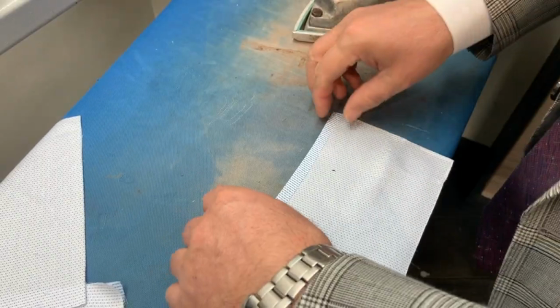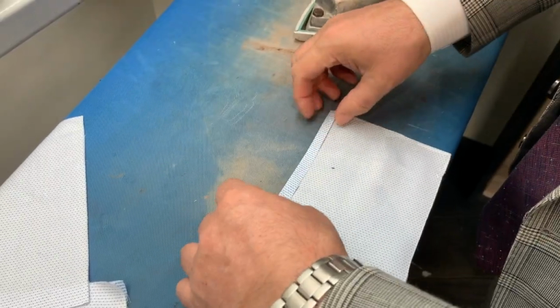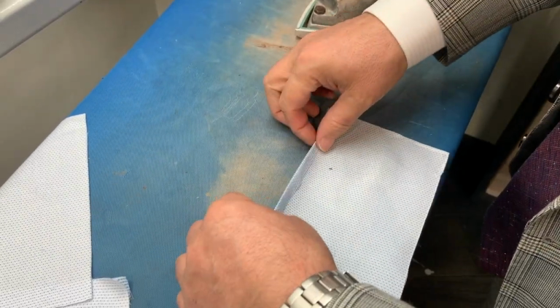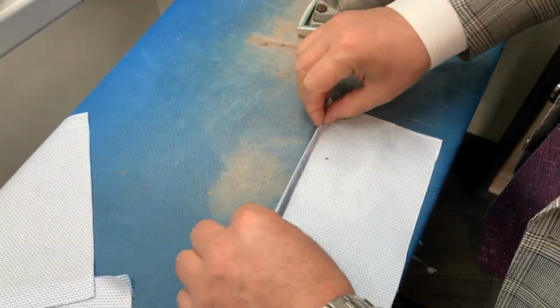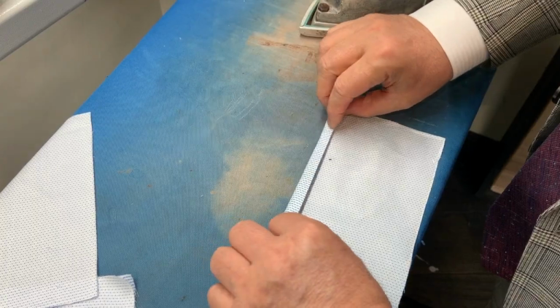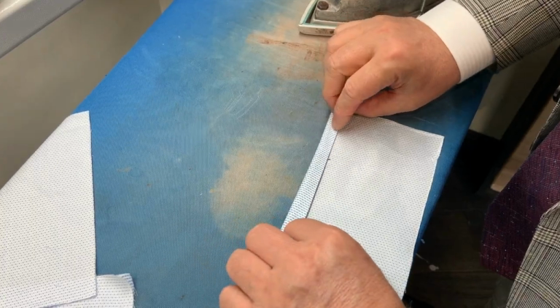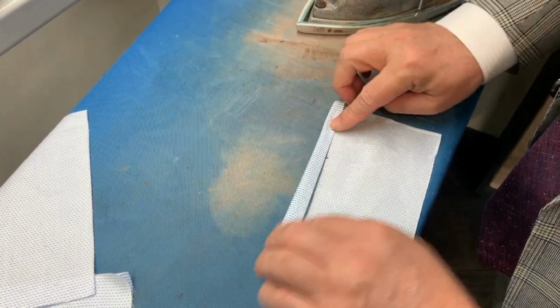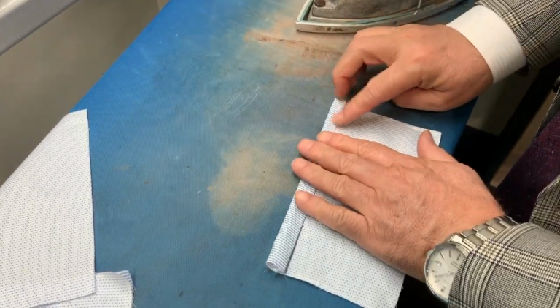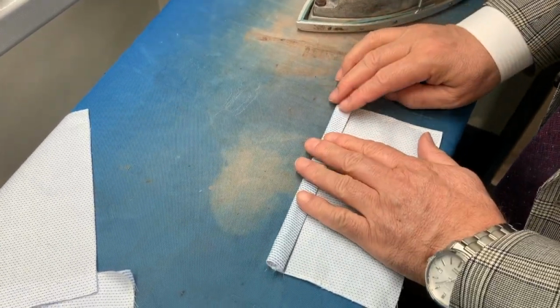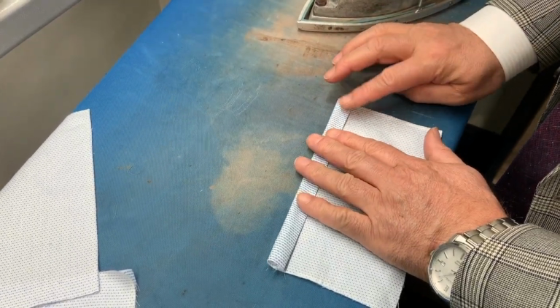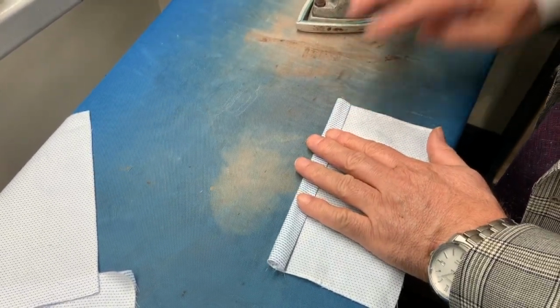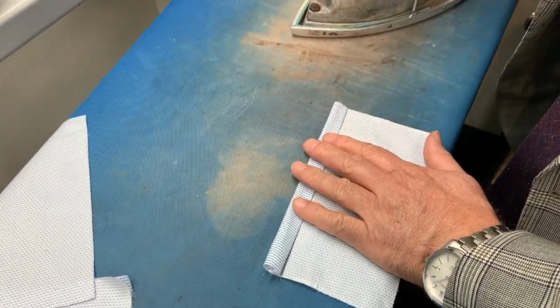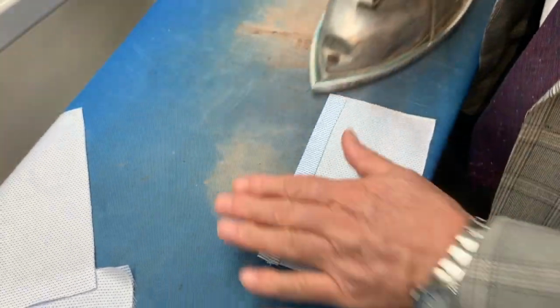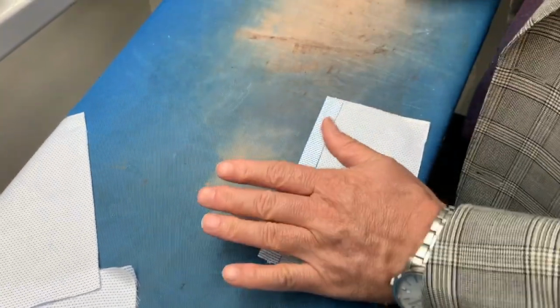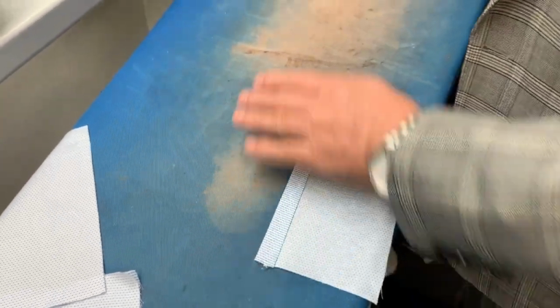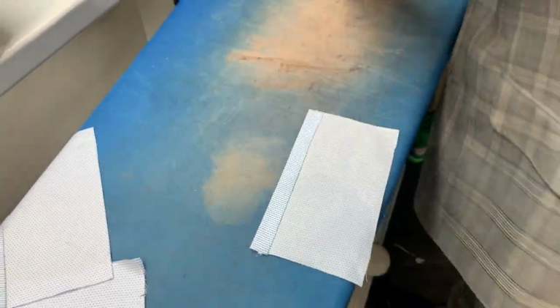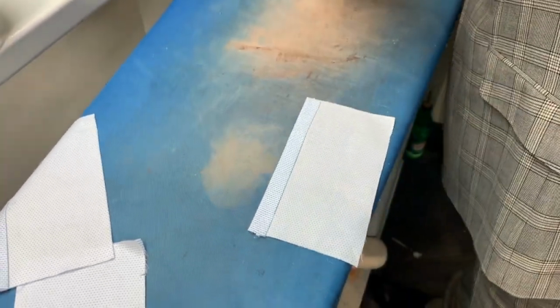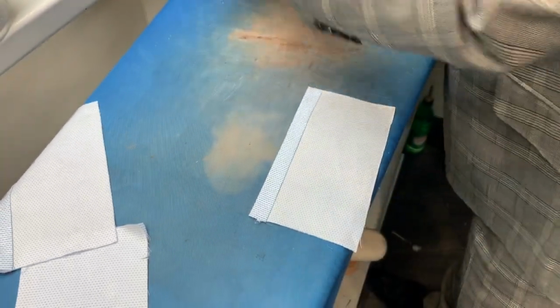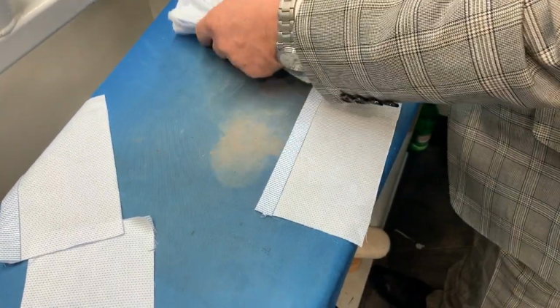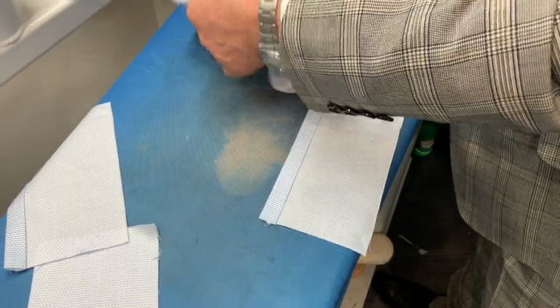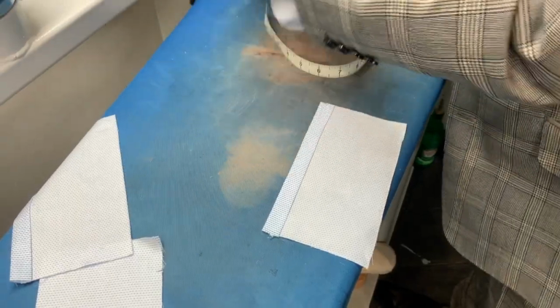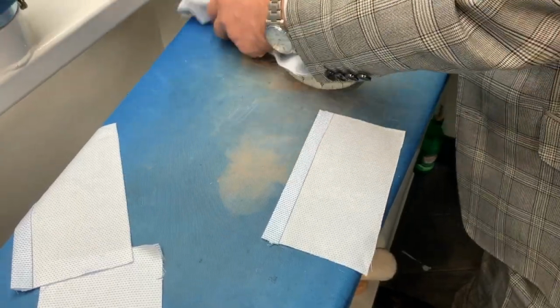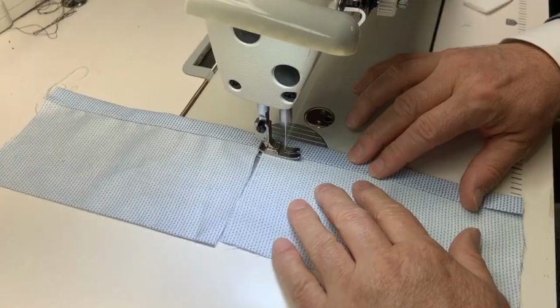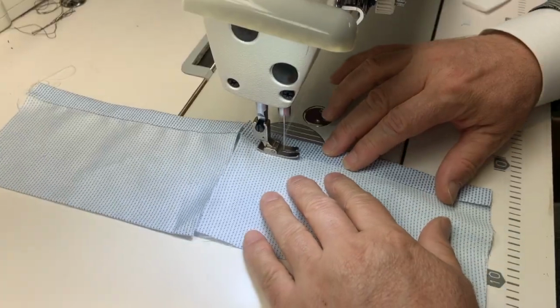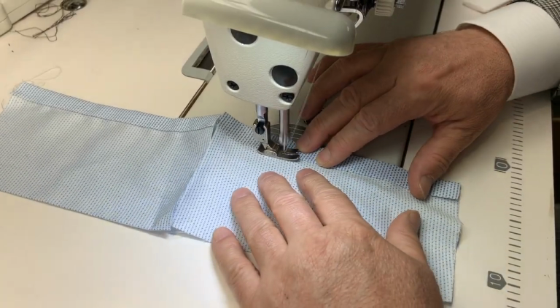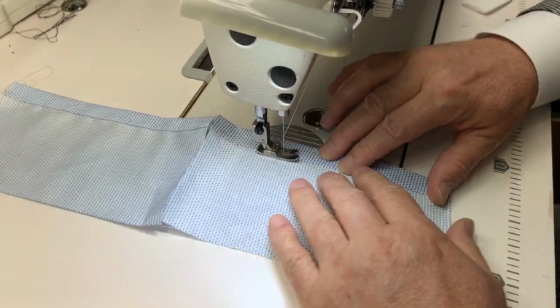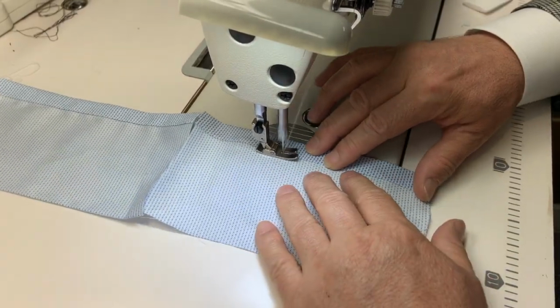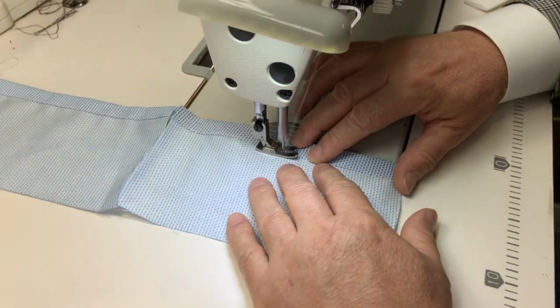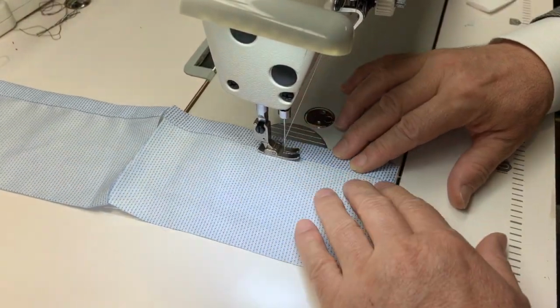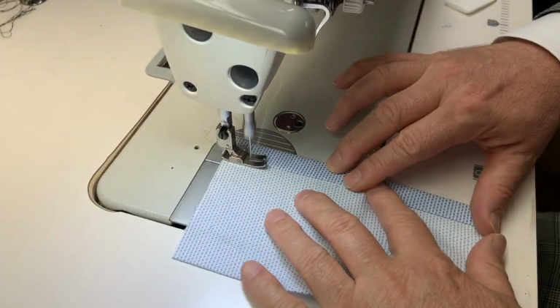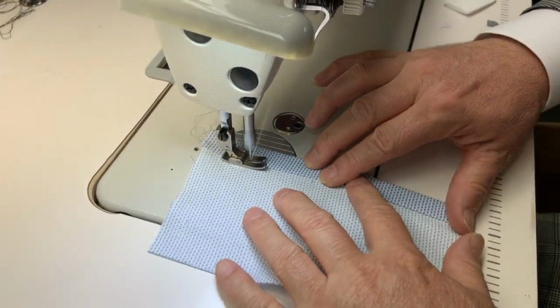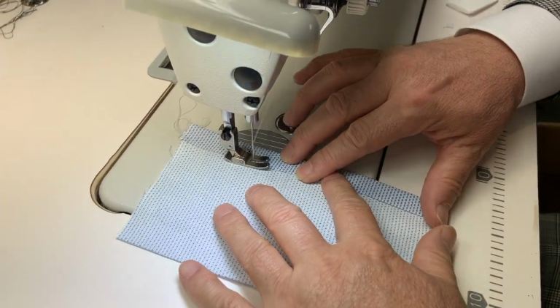These are going to be the ends of where the filter will open up. We're now going to stitch that side — stitching that folded-over piece shut.